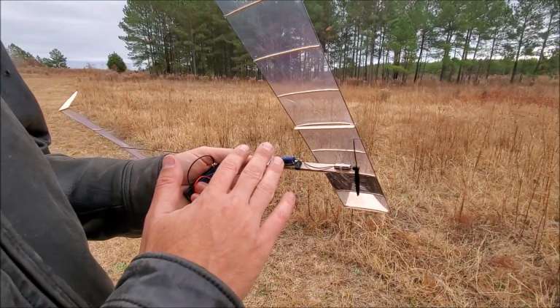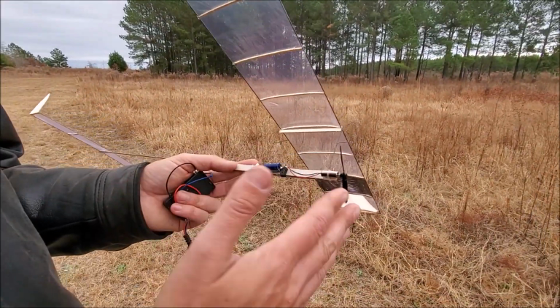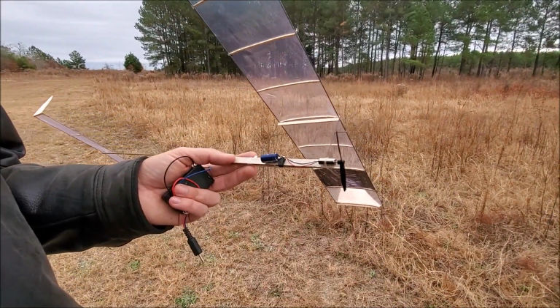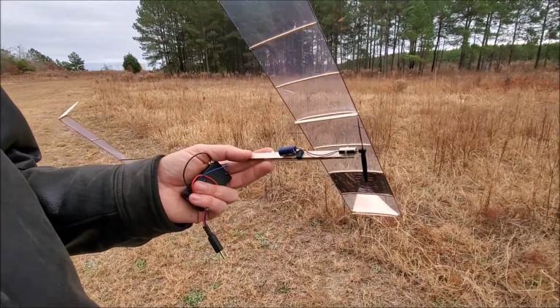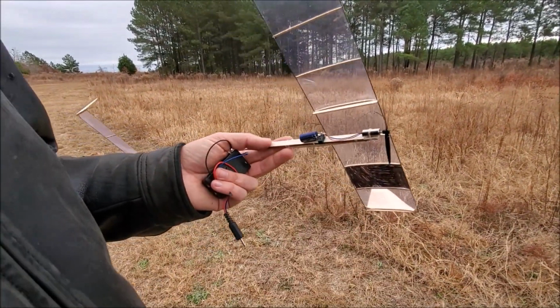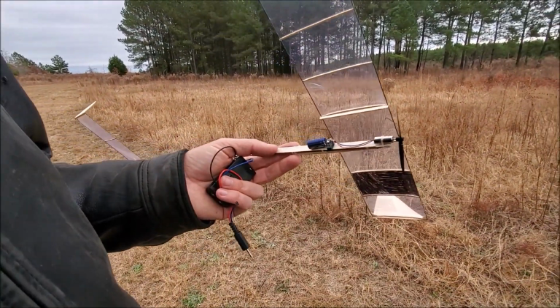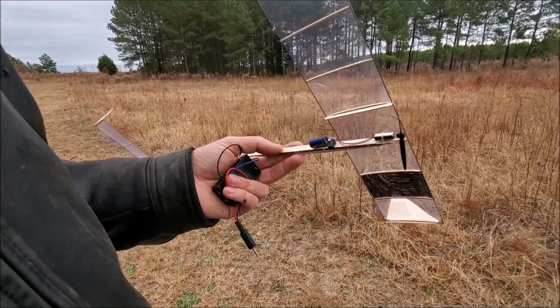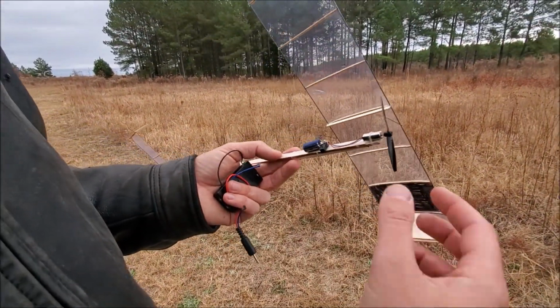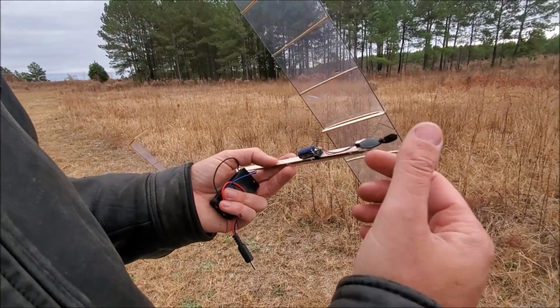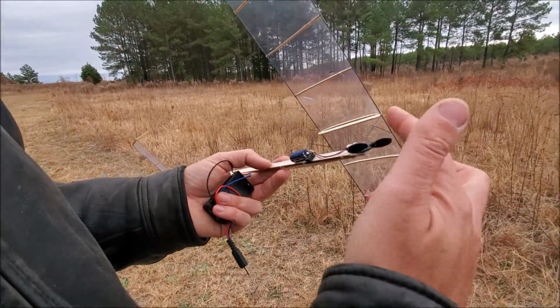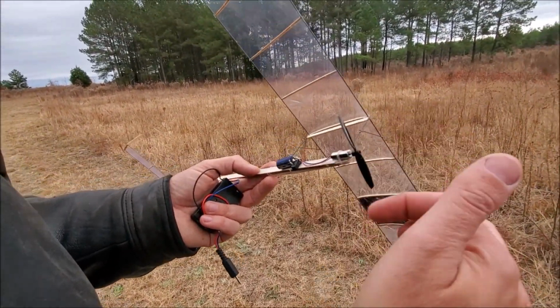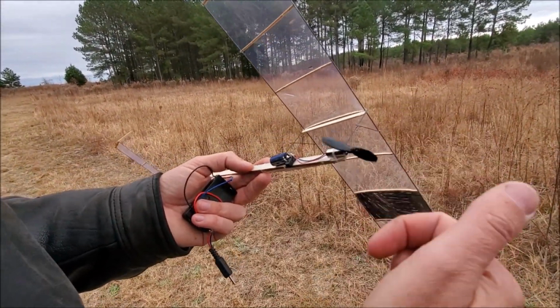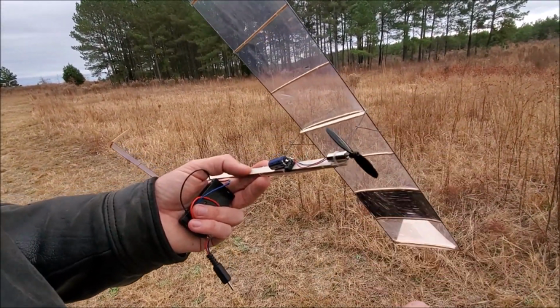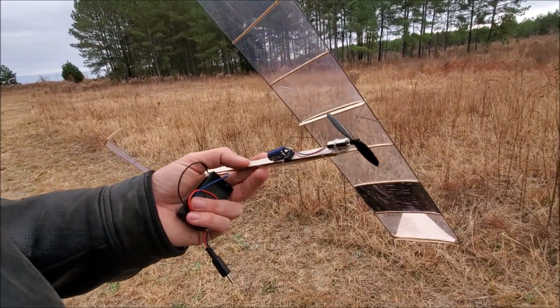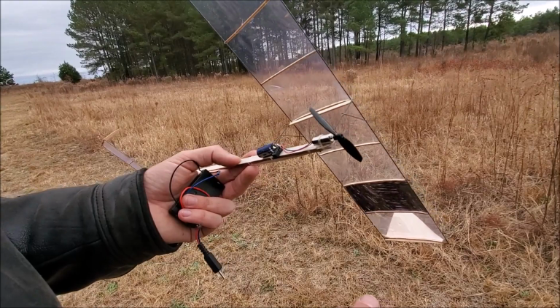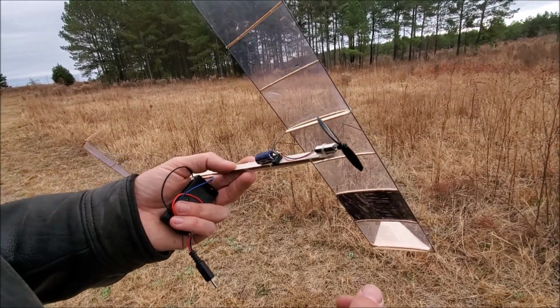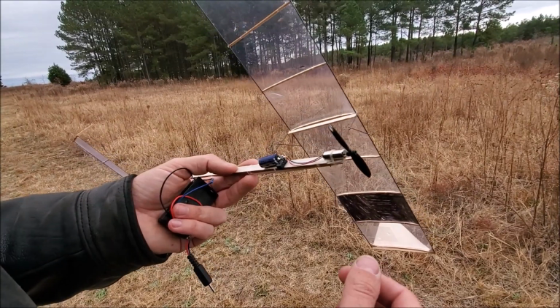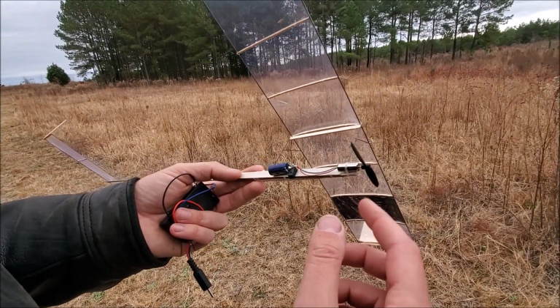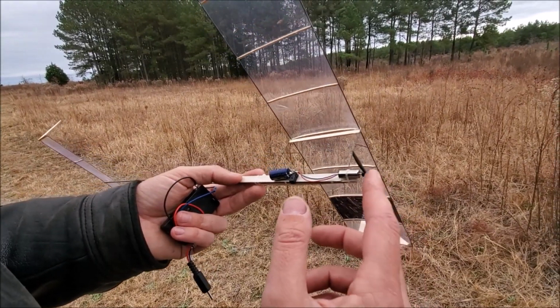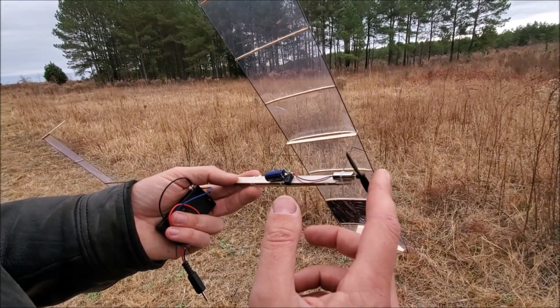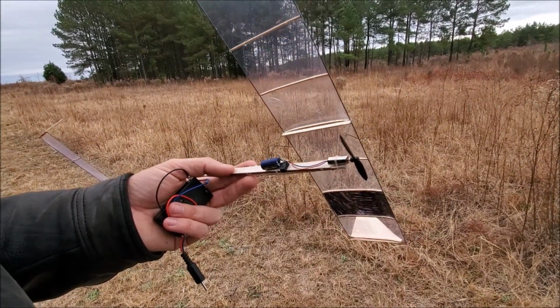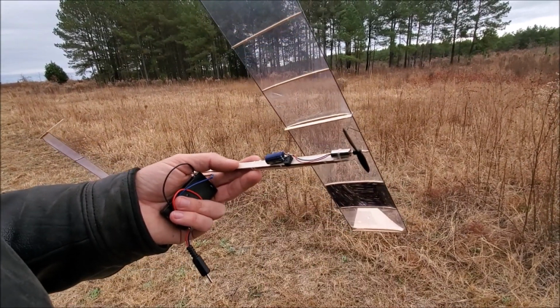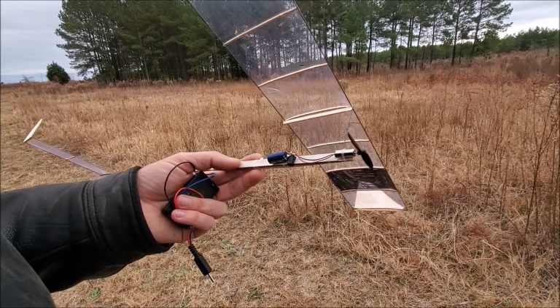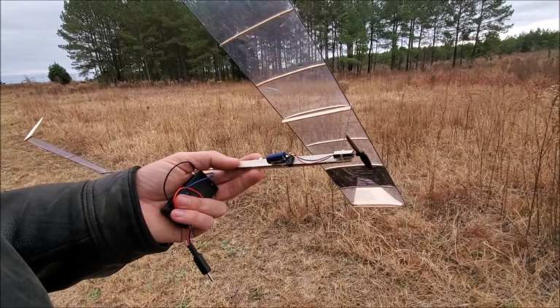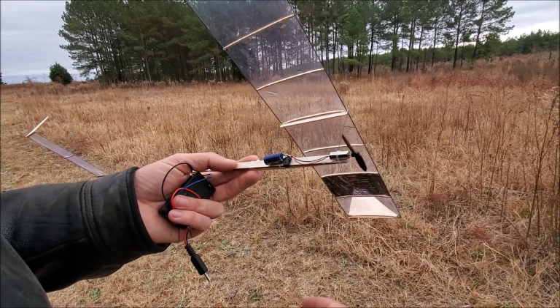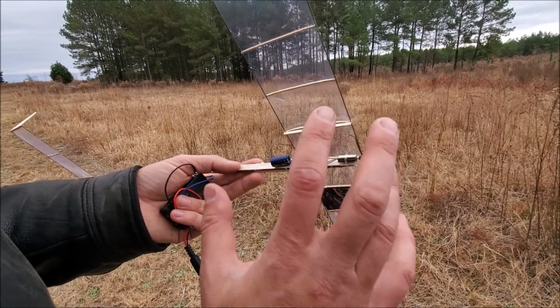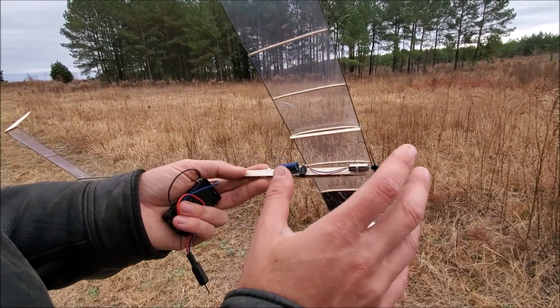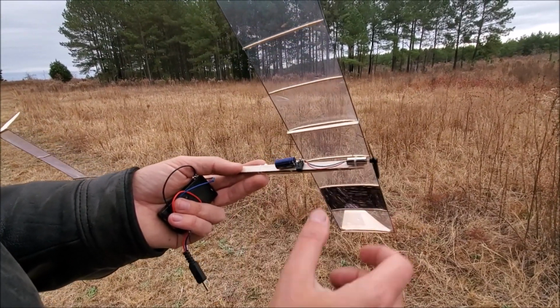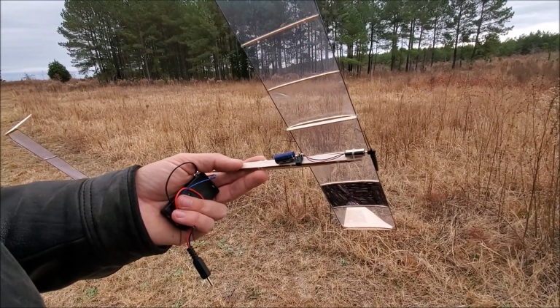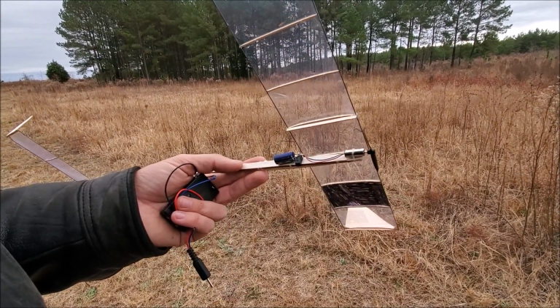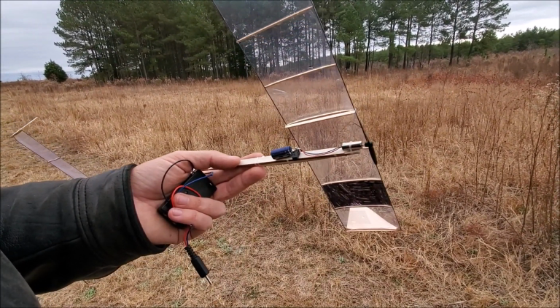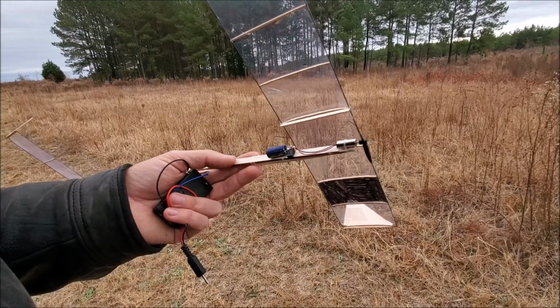This looks like a standard power system, except that it swings a little bit larger of a propeller at a slower speed, and that makes it more efficient. We've got these available on our website.